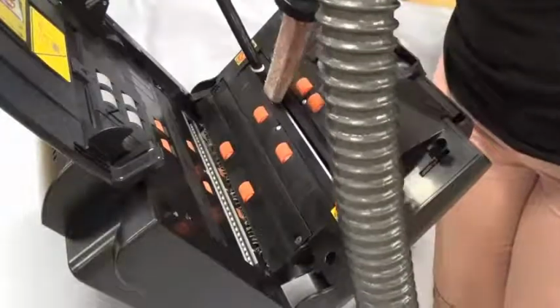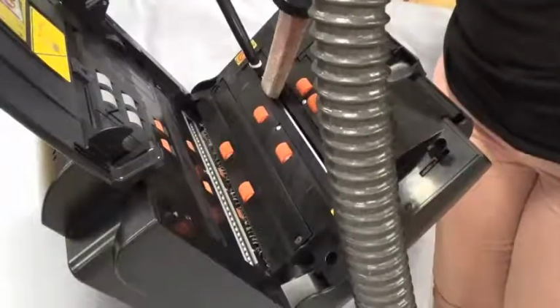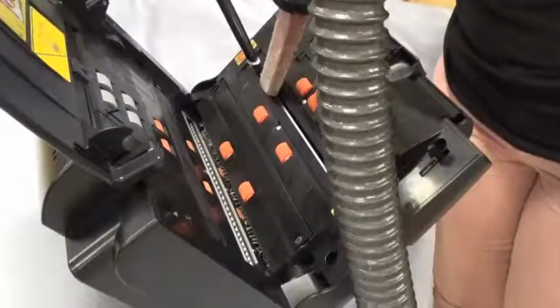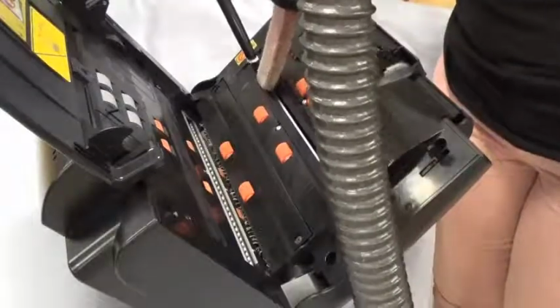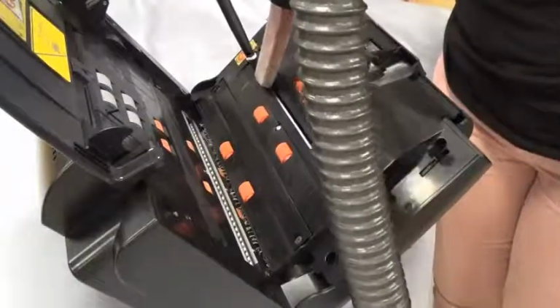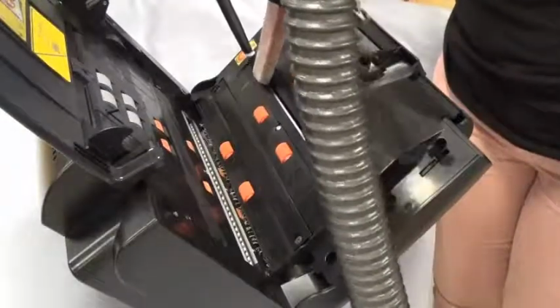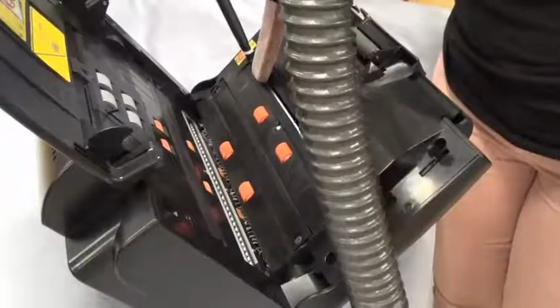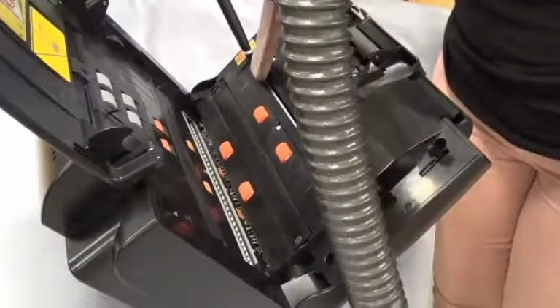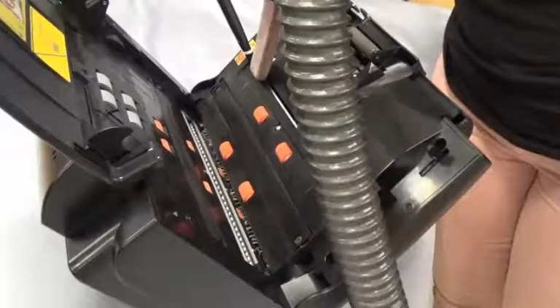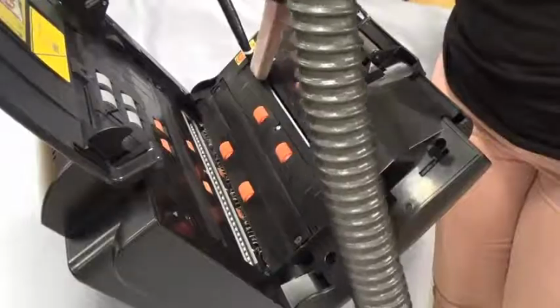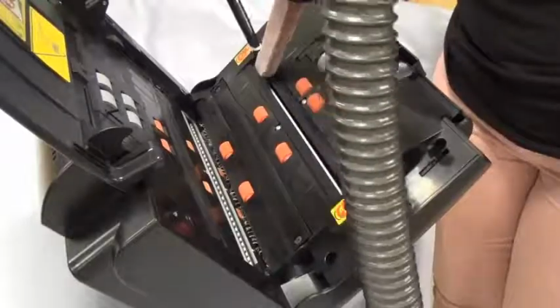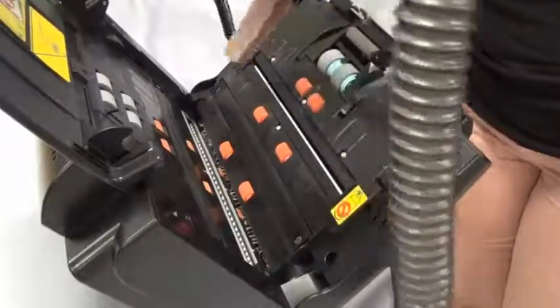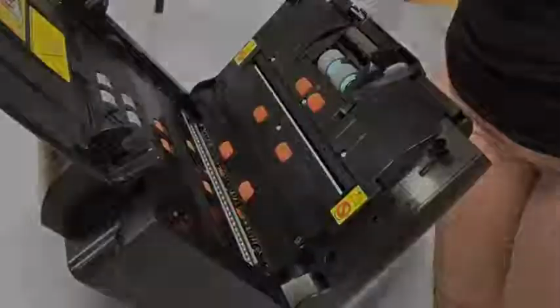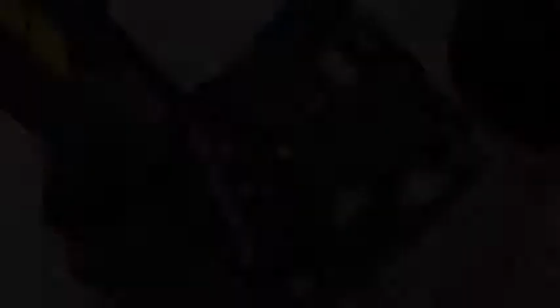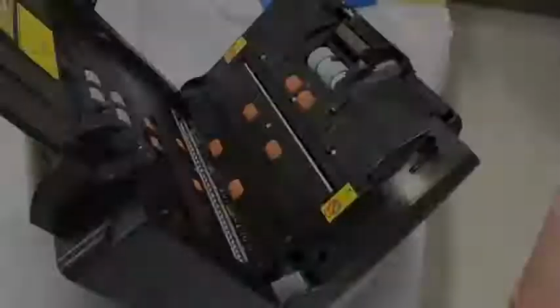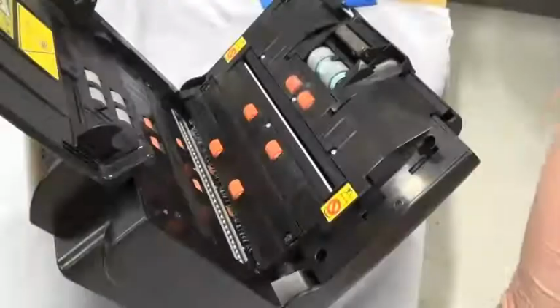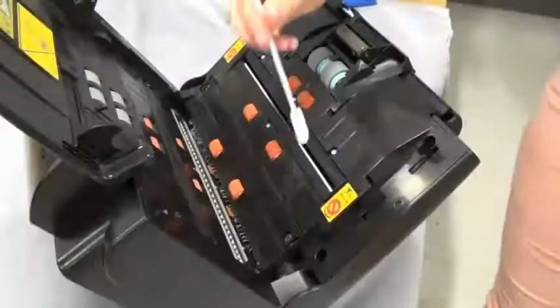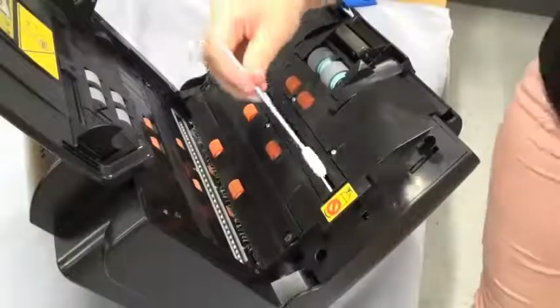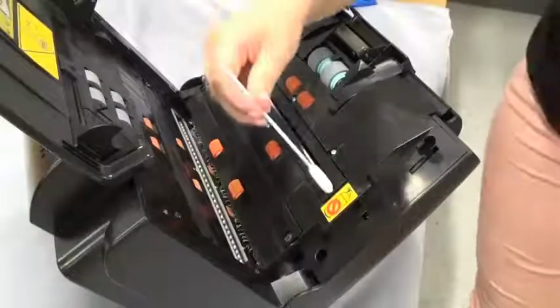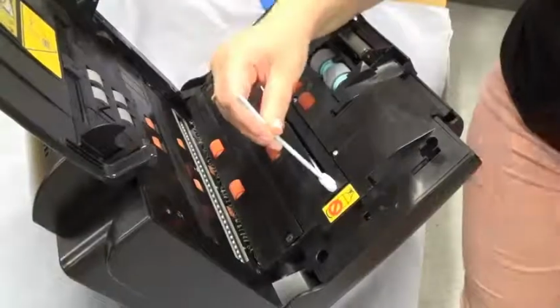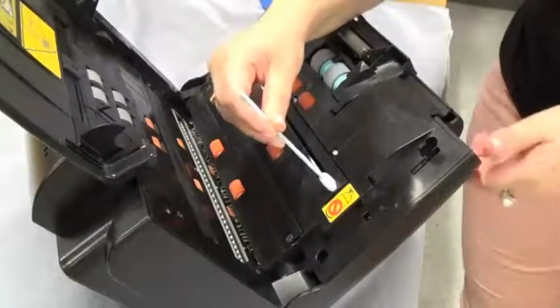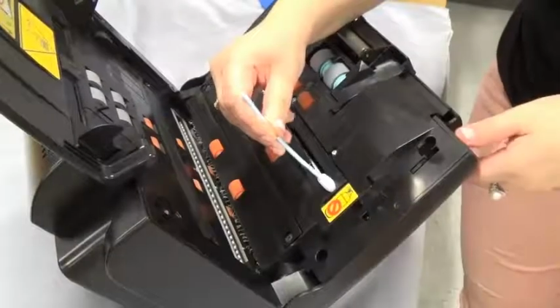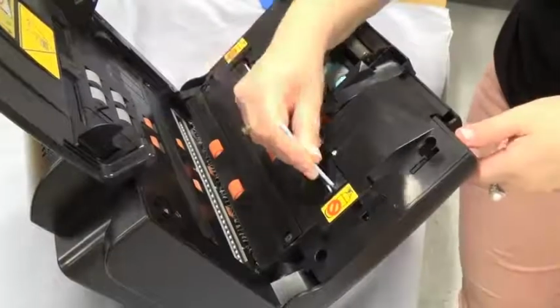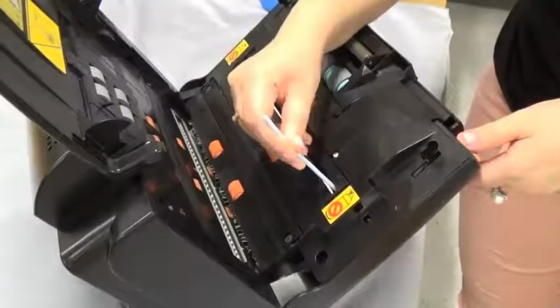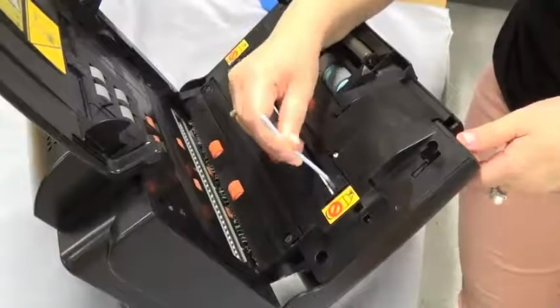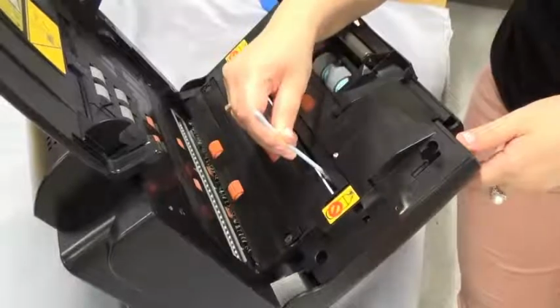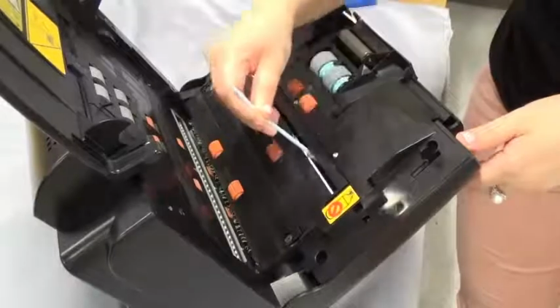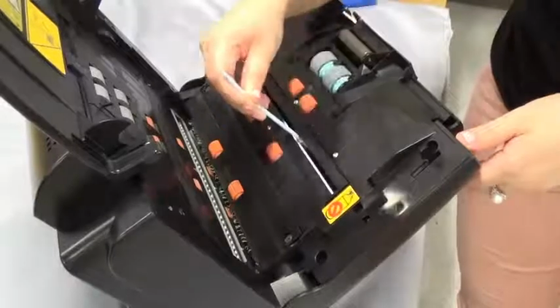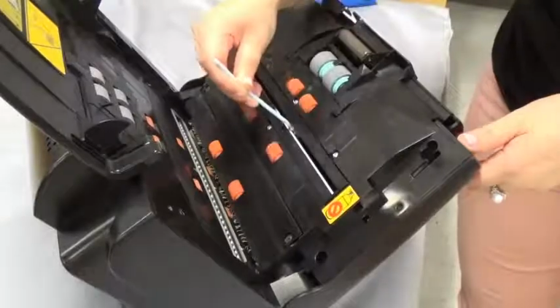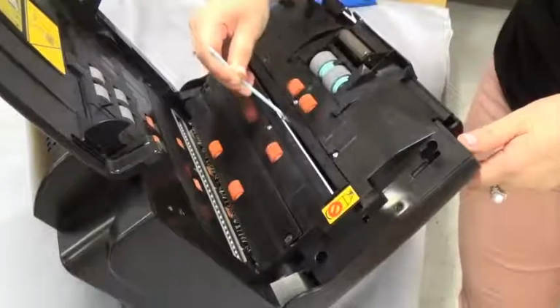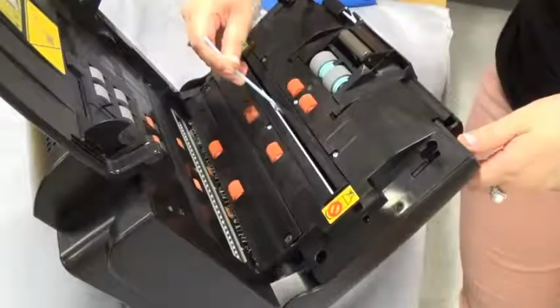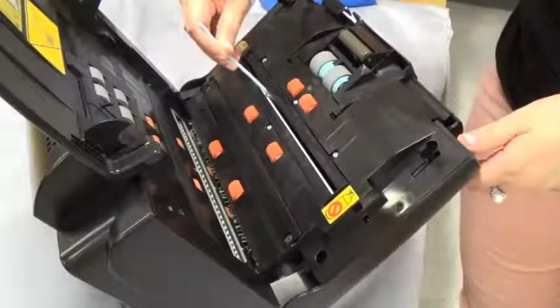Additional cleaning tools to clean the UDDS sensor include a vacuum with forced air pressure, a foam swab, lint-free cloth, and a painter's brush.